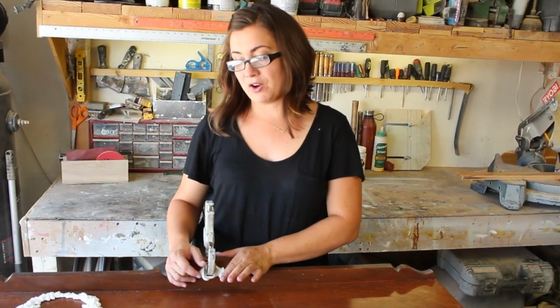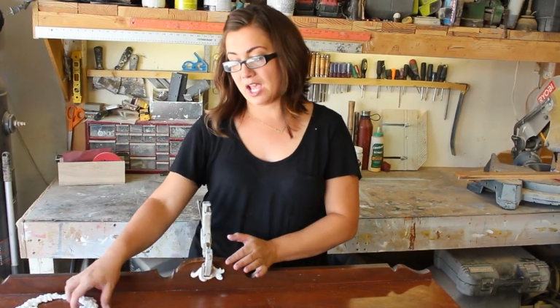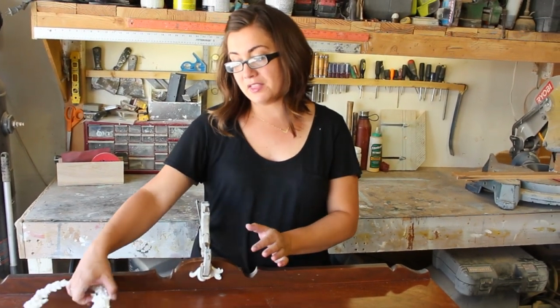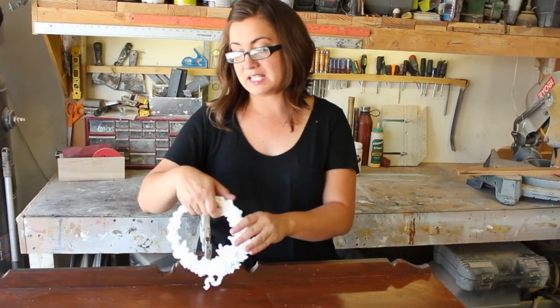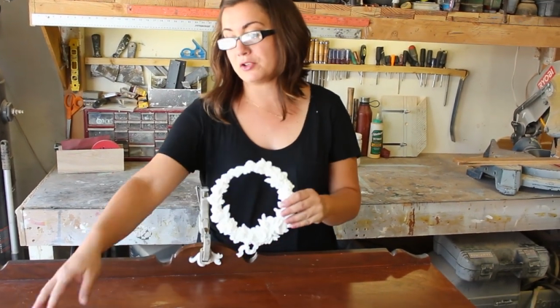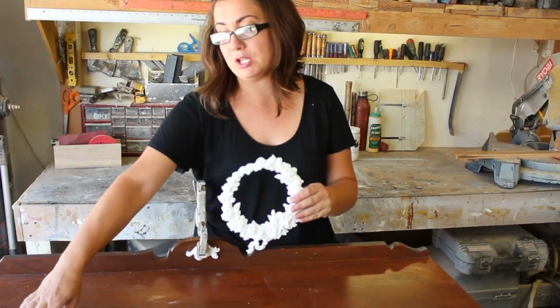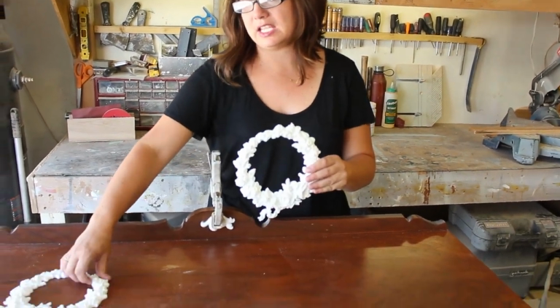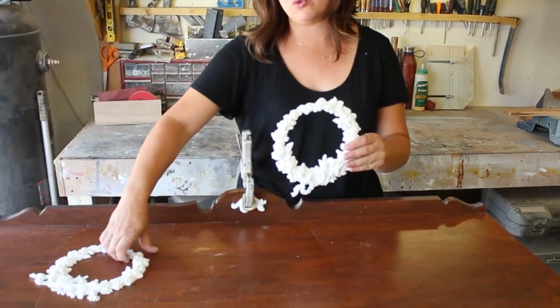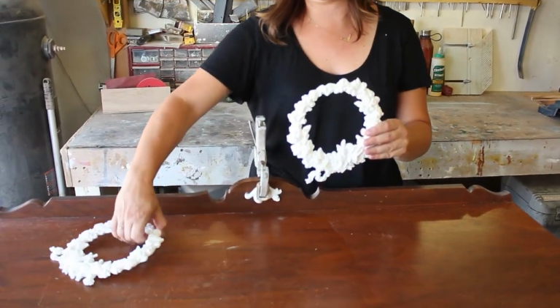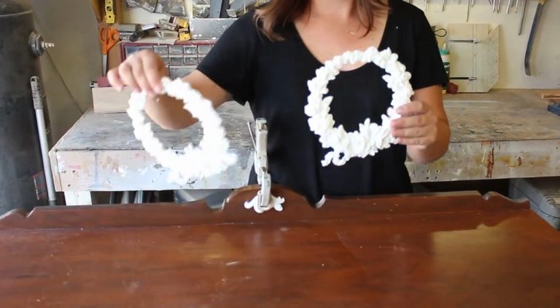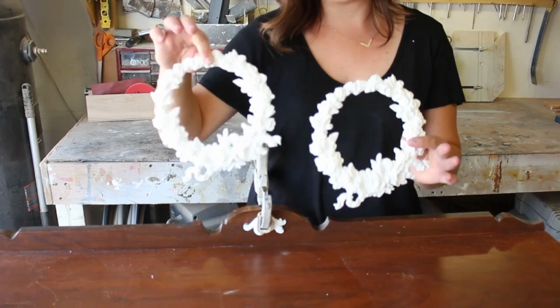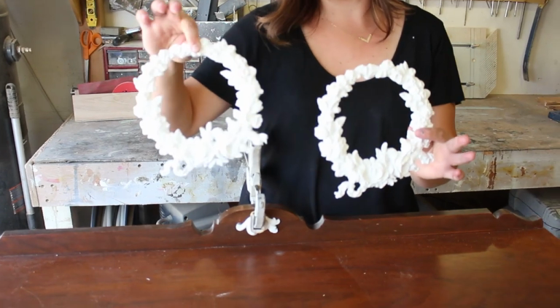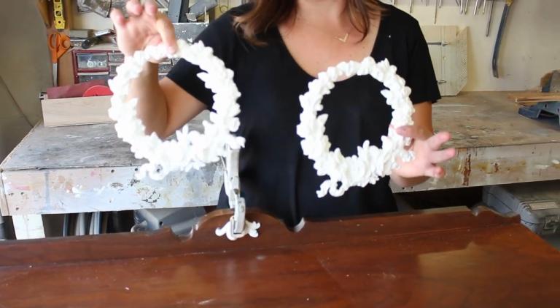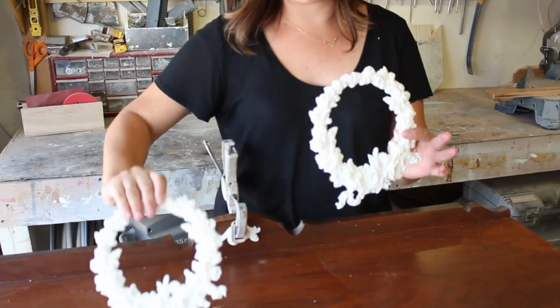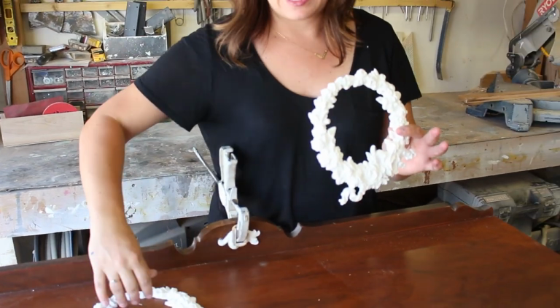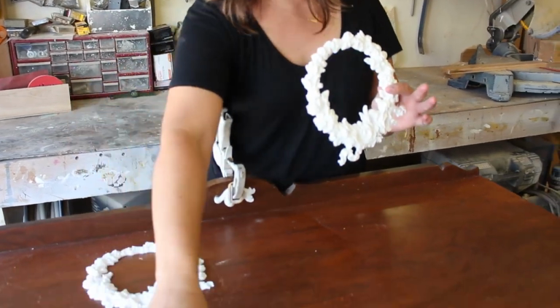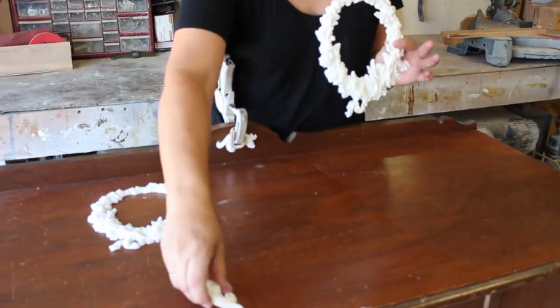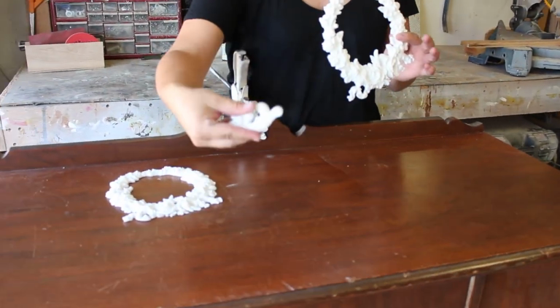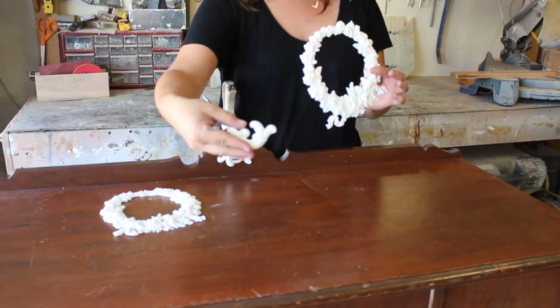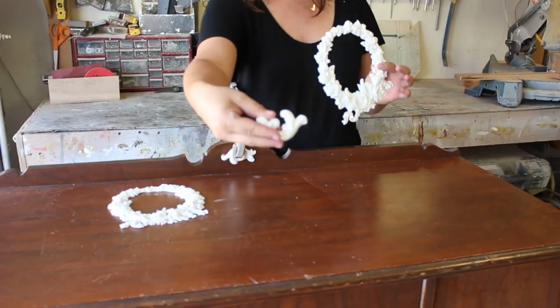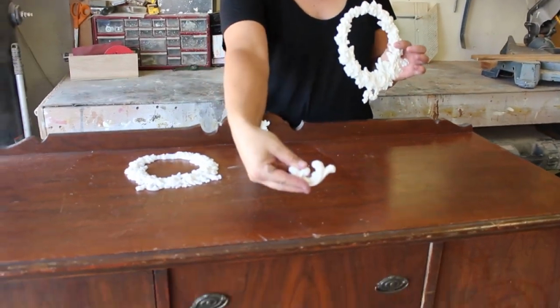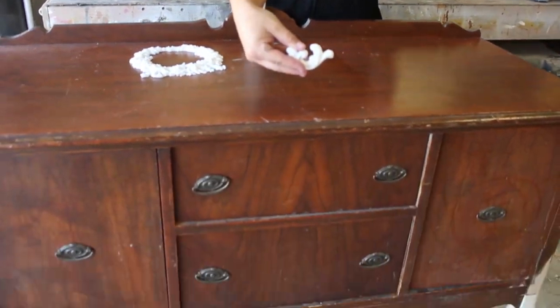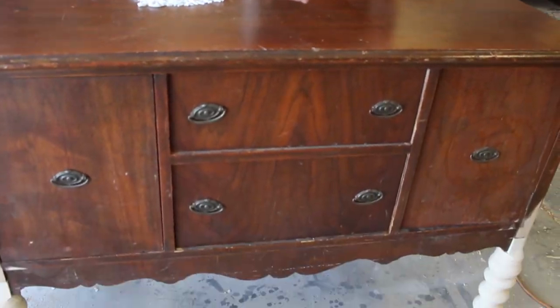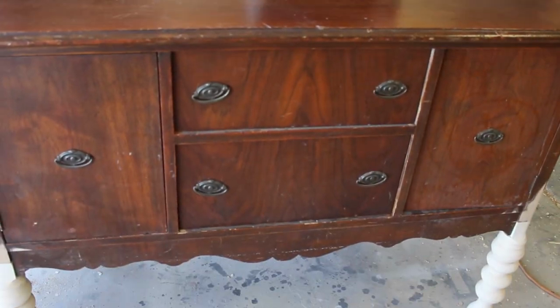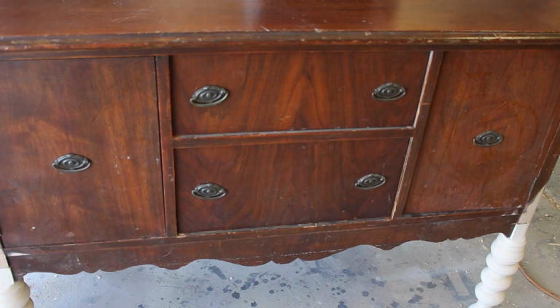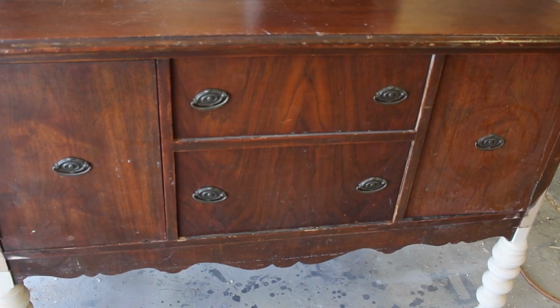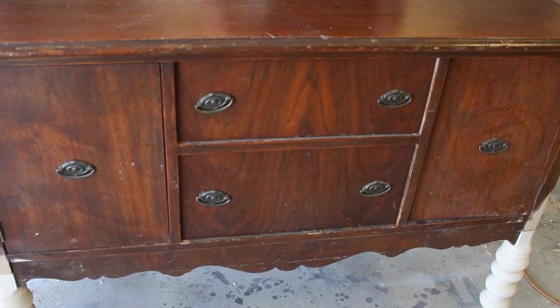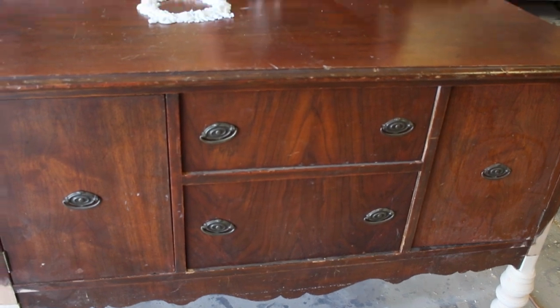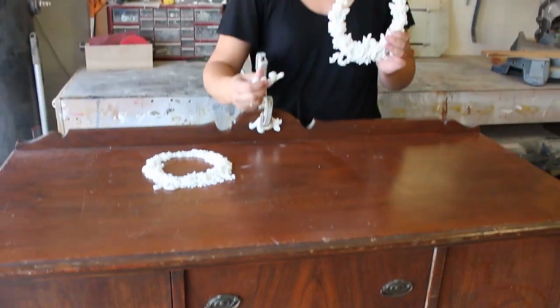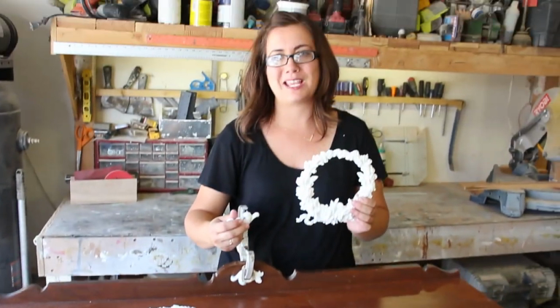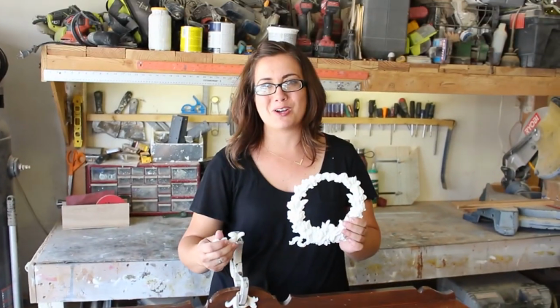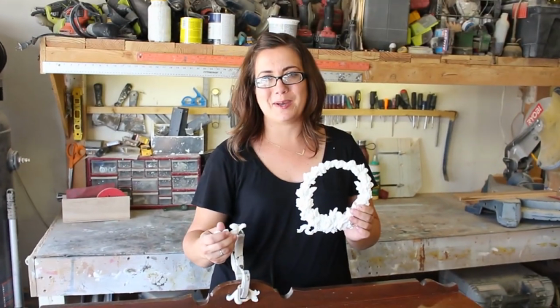Once it's dry, it's ready to paint, glaze, and whatever else you have planned for the piece. I'm also going to be using these two wreaths — we're going to glue them on the door, and then we have one more matching piece that'll go down on the bottom detail. We'll show you what it looks like once we get them all glued up.